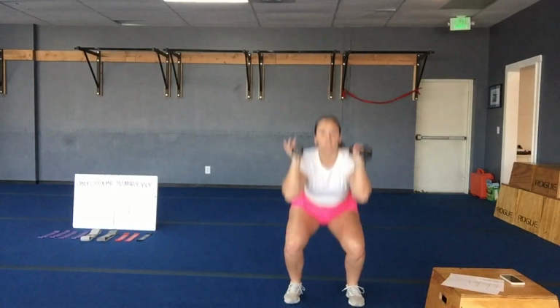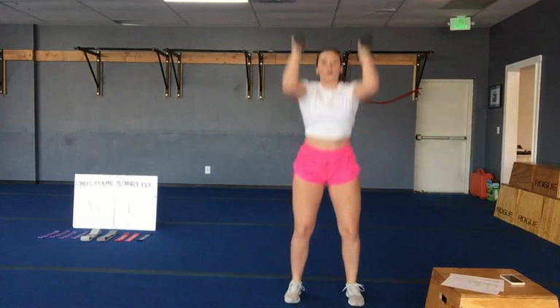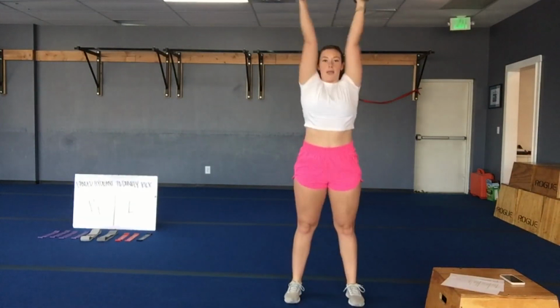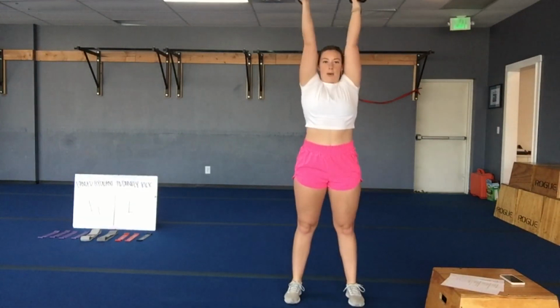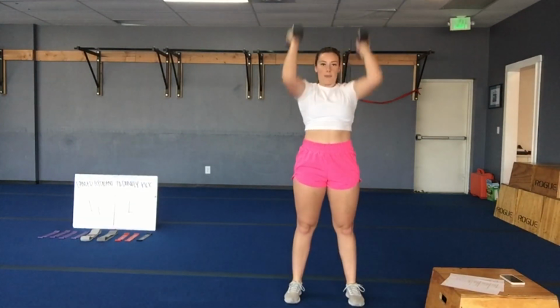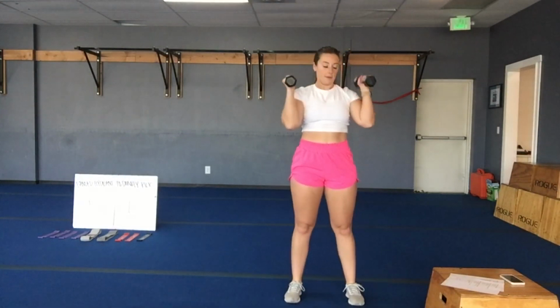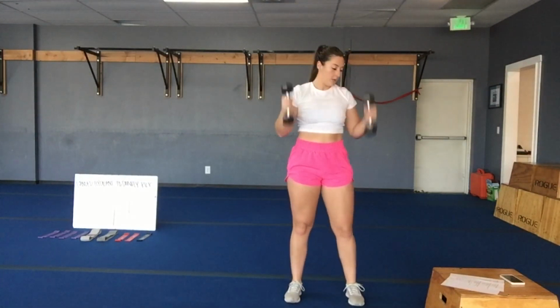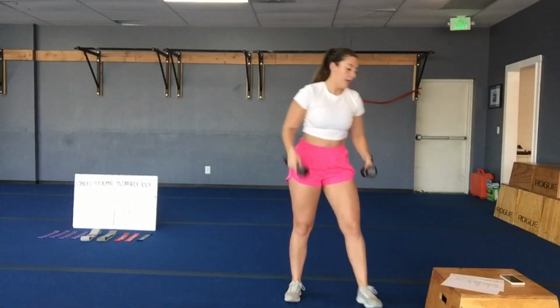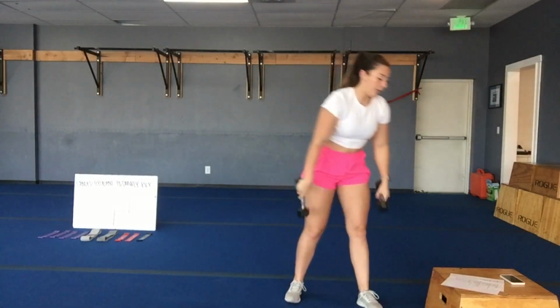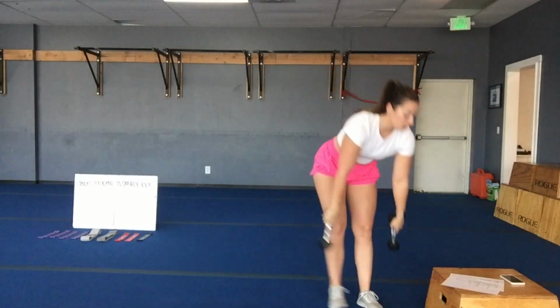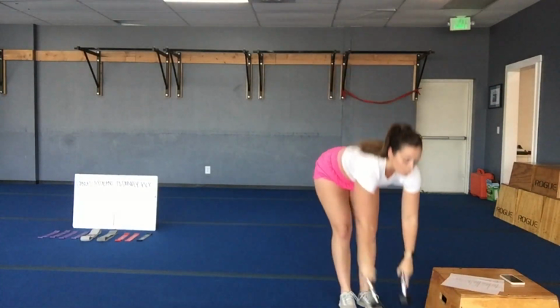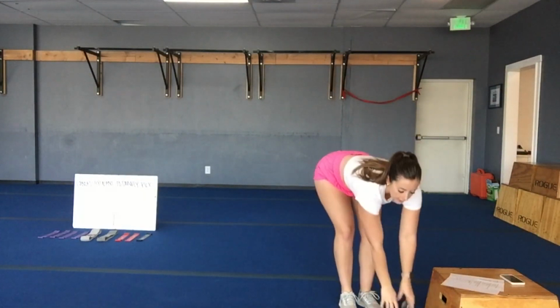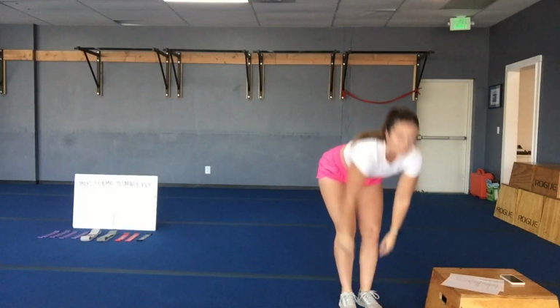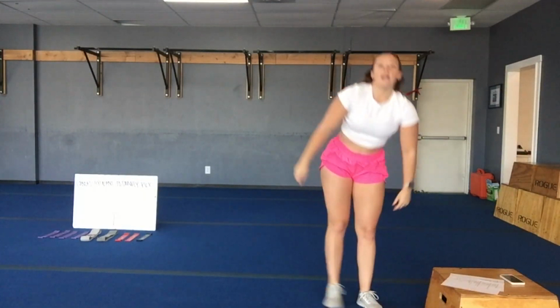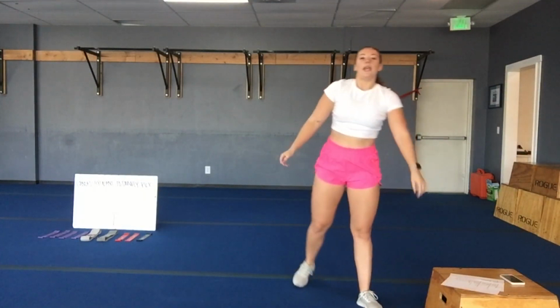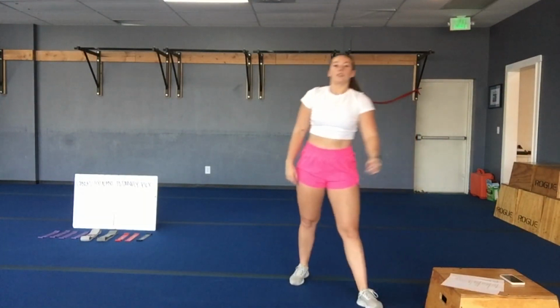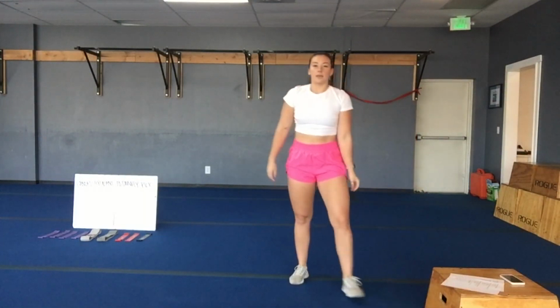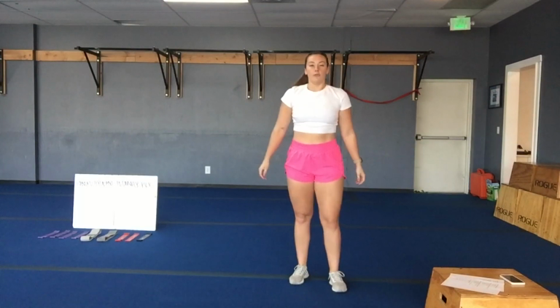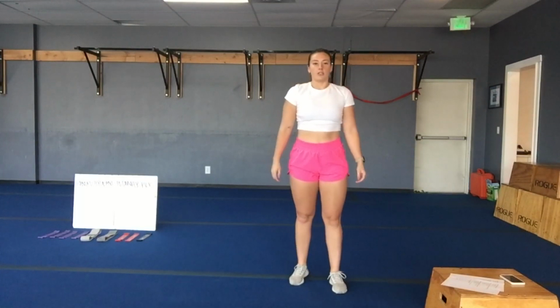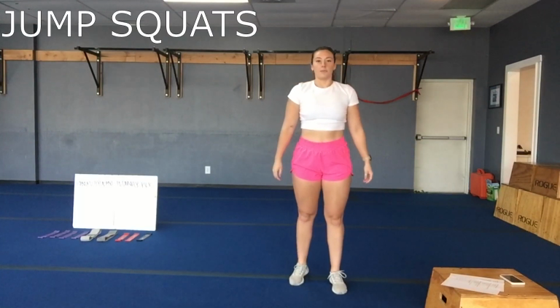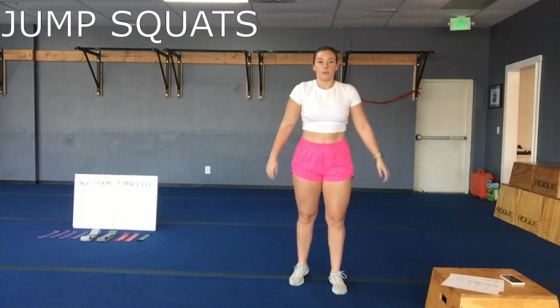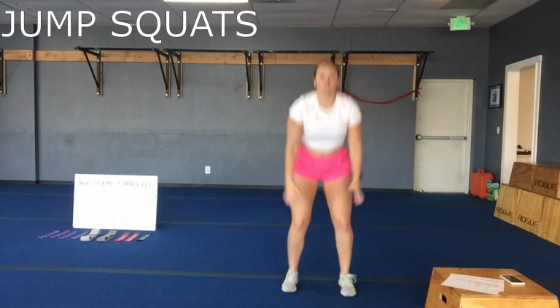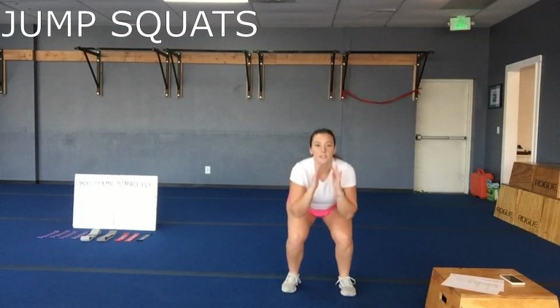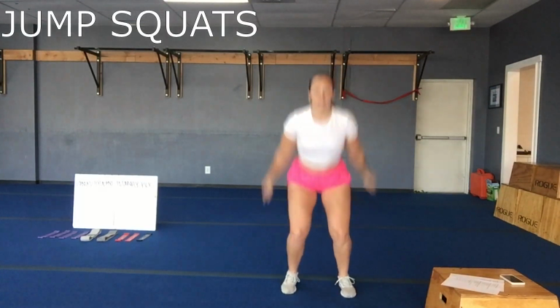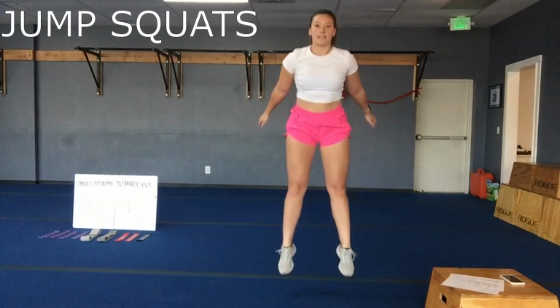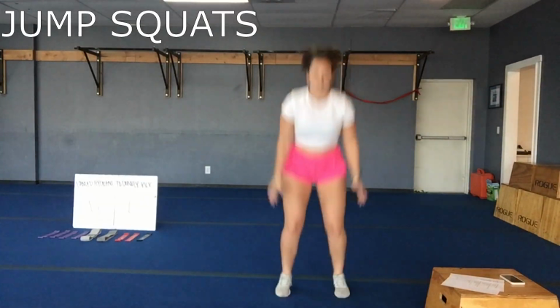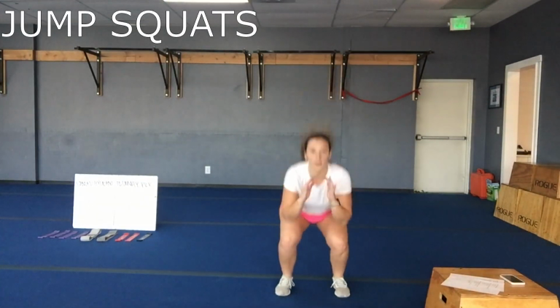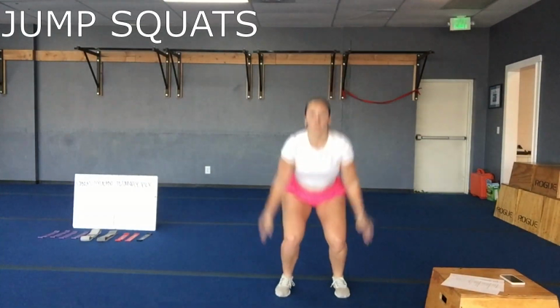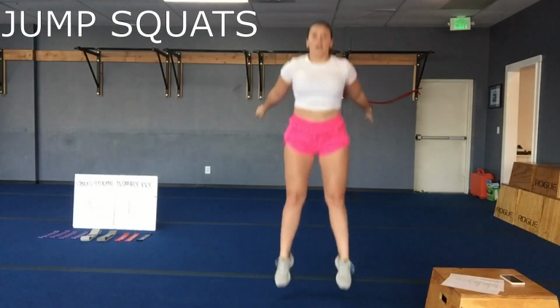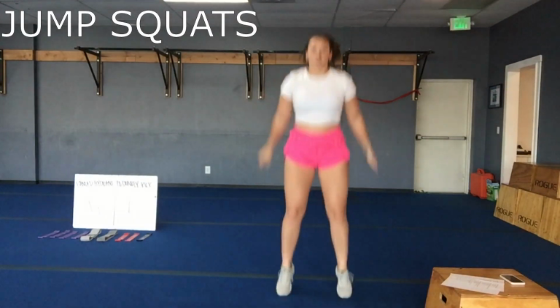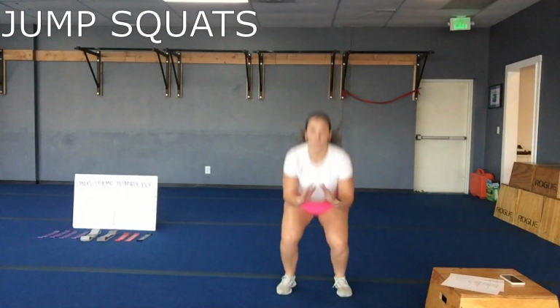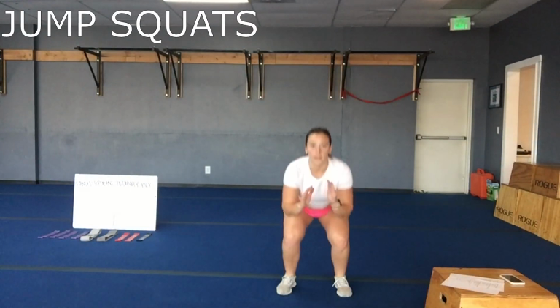Good low squat, pop them up. Then you'll ditch the weights and your second move is going to just be squat jumps — sitting down, air under your feet there.